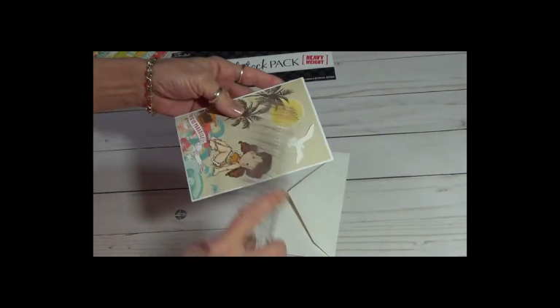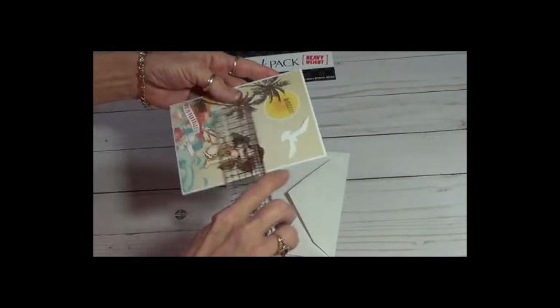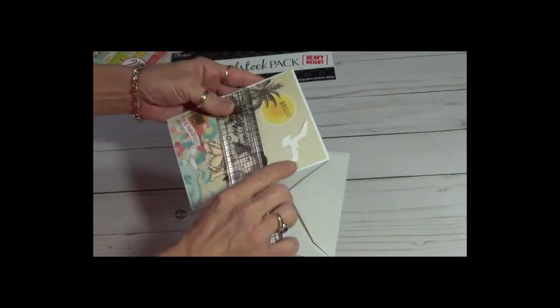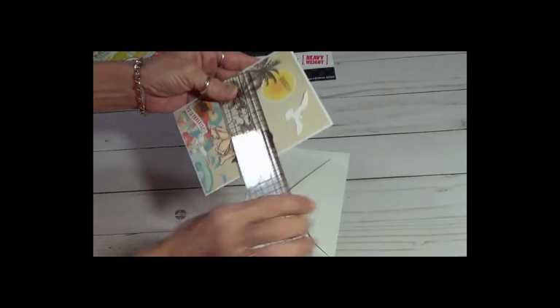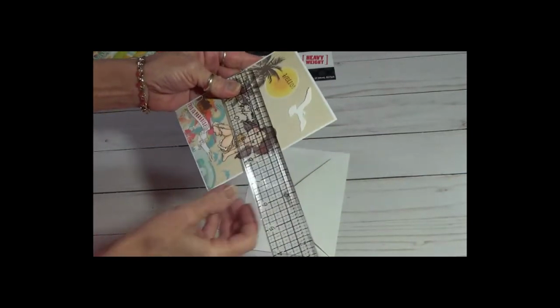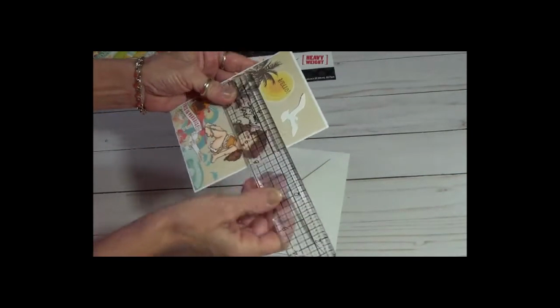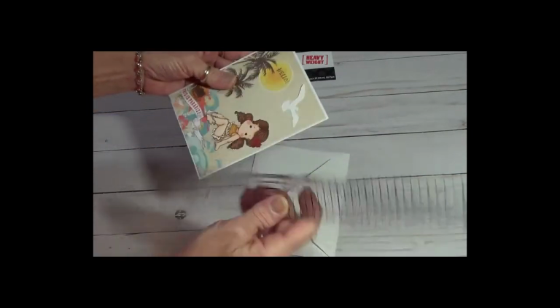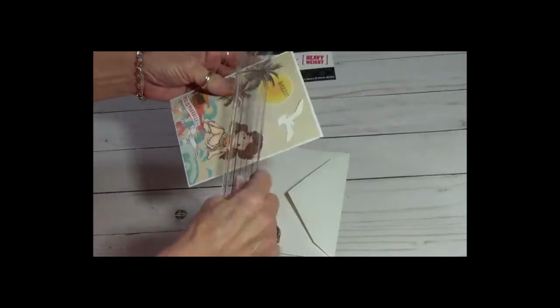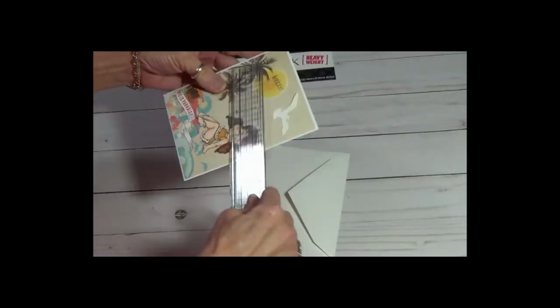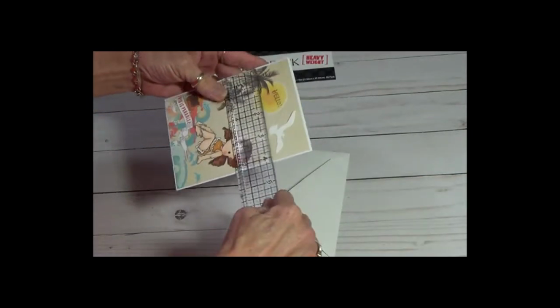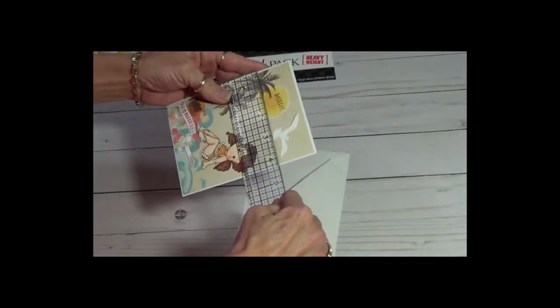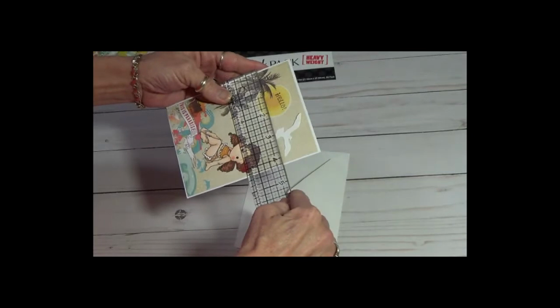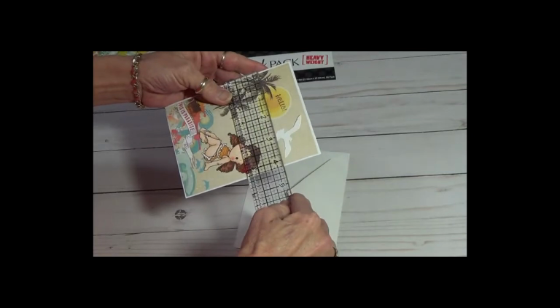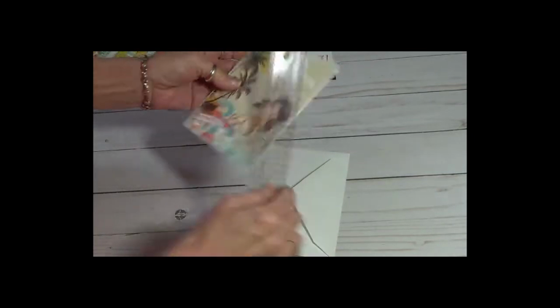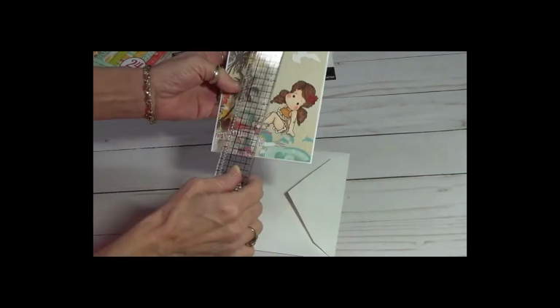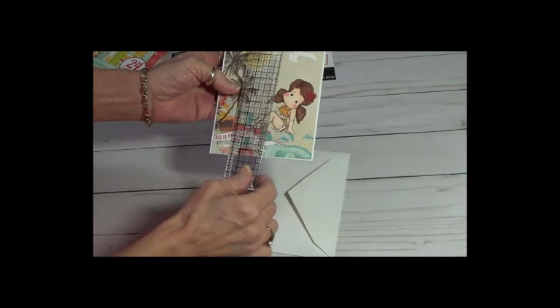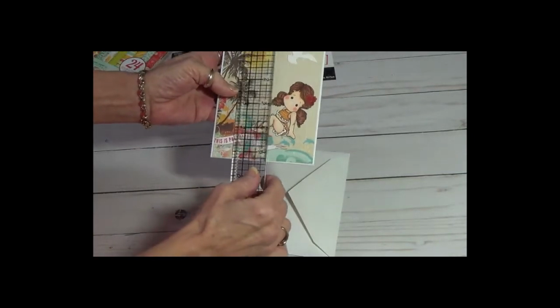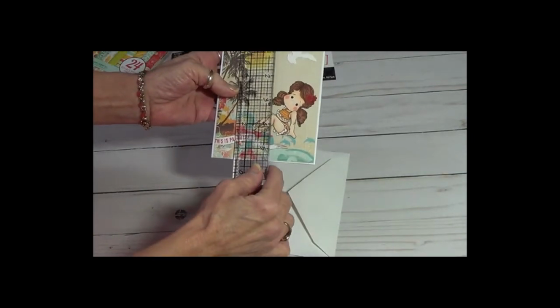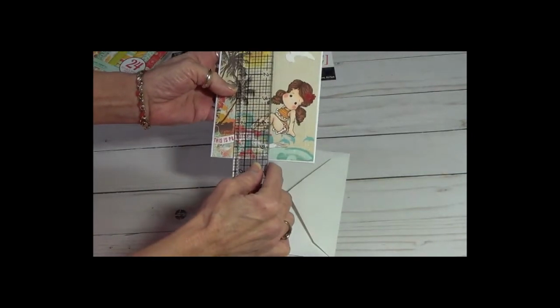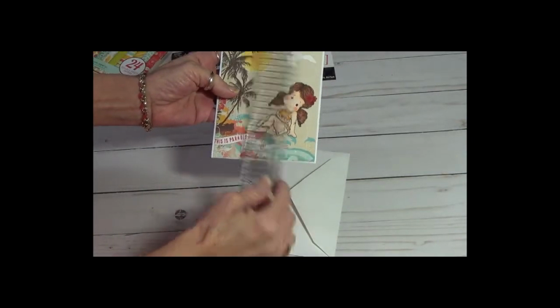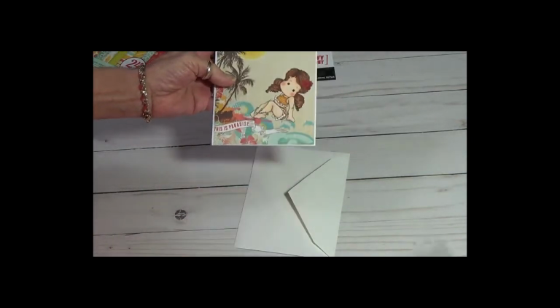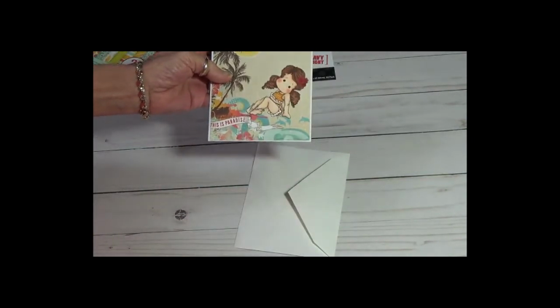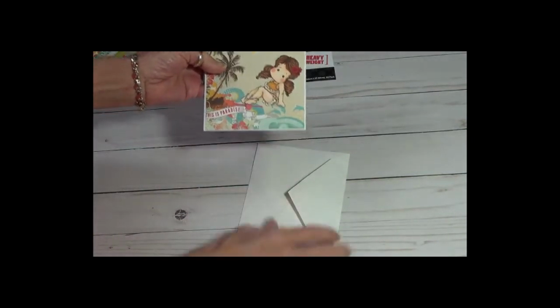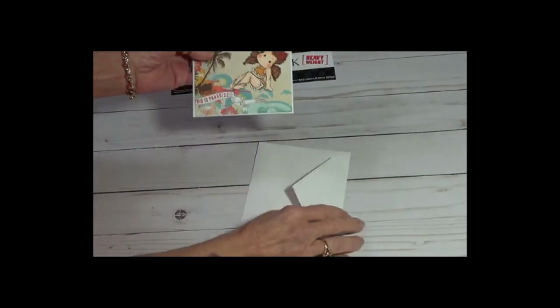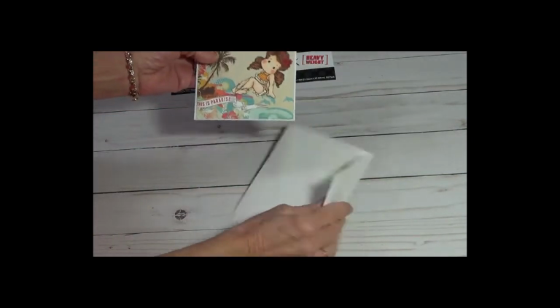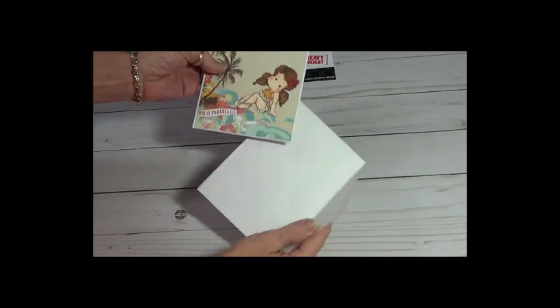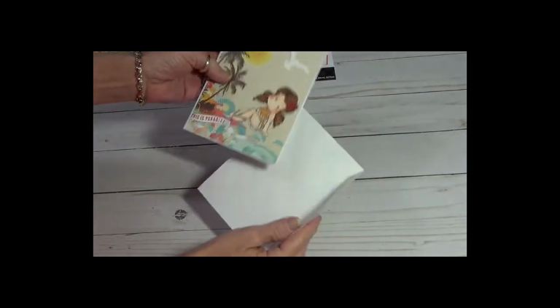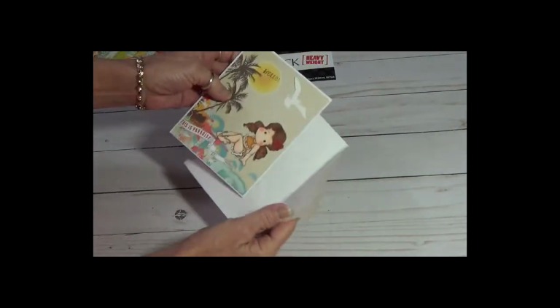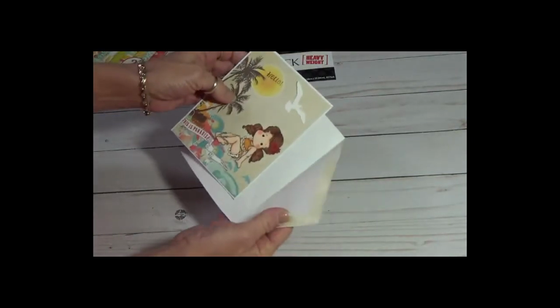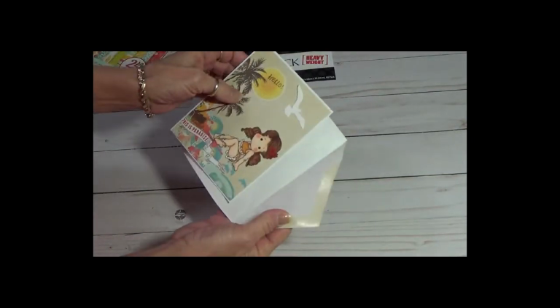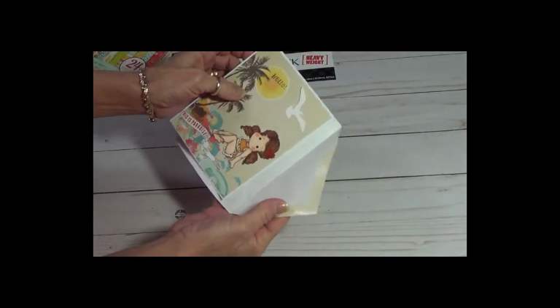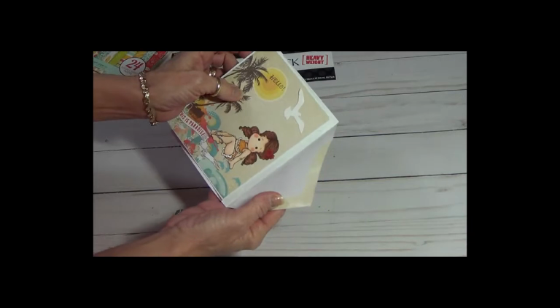I think it's a four and a quarter by five and a half card, and it does come with an envelope.